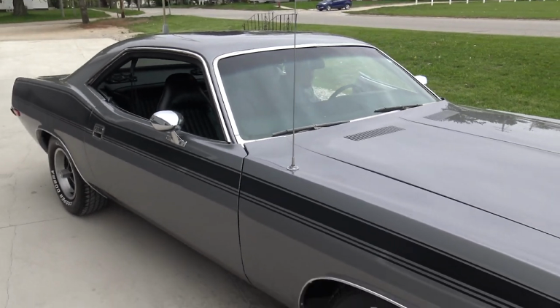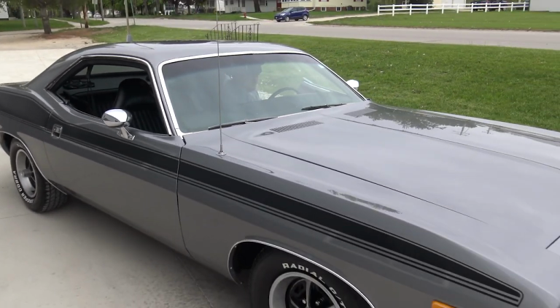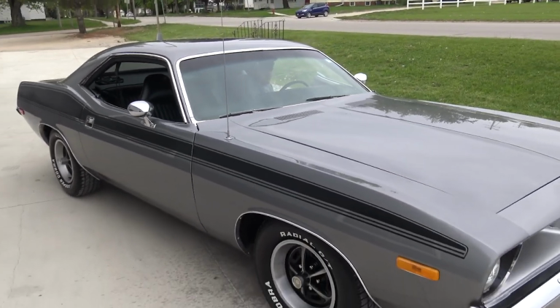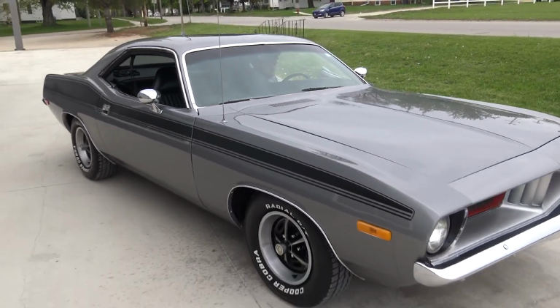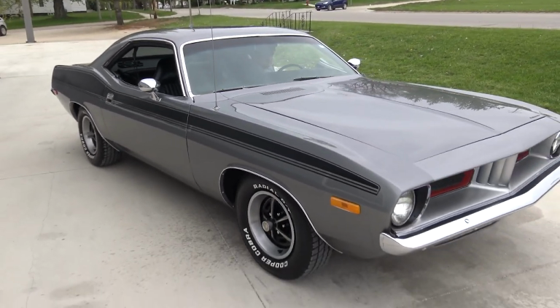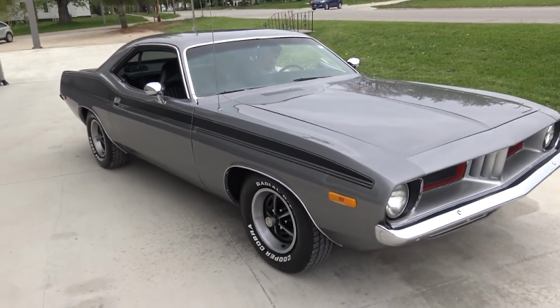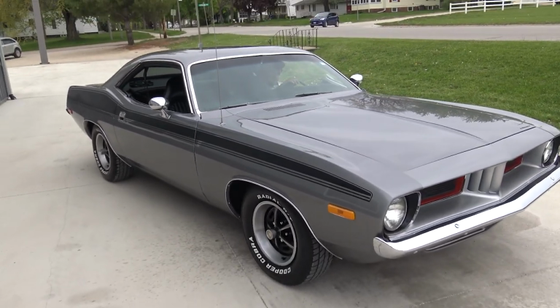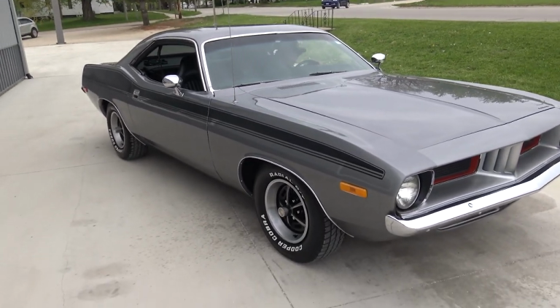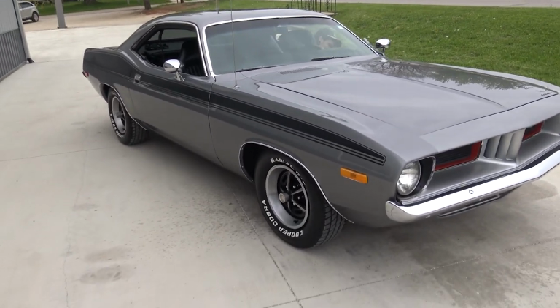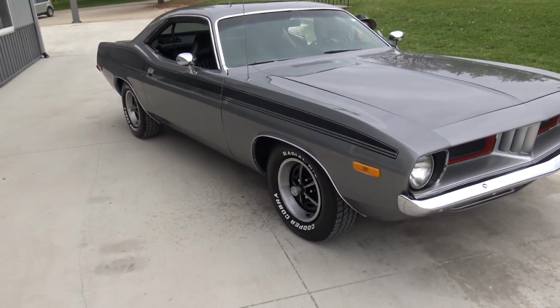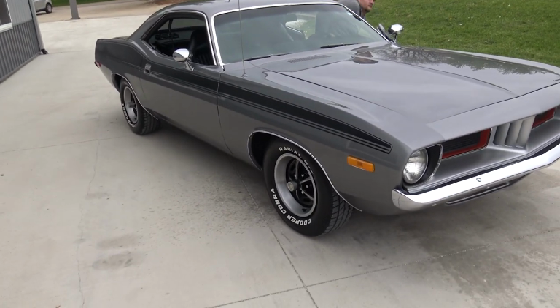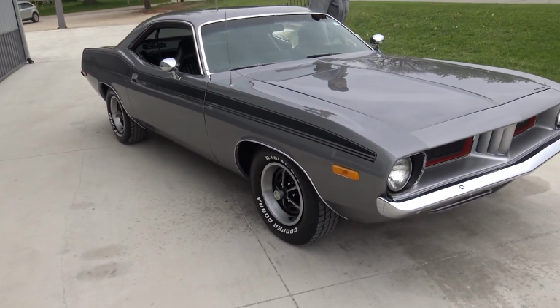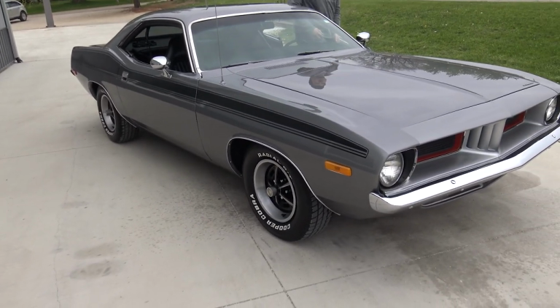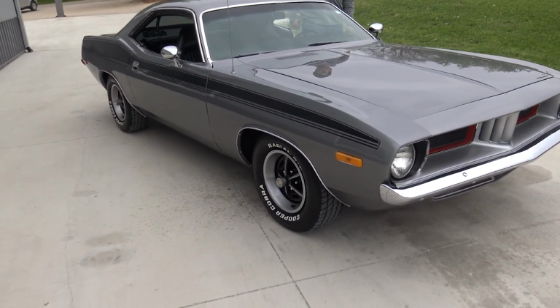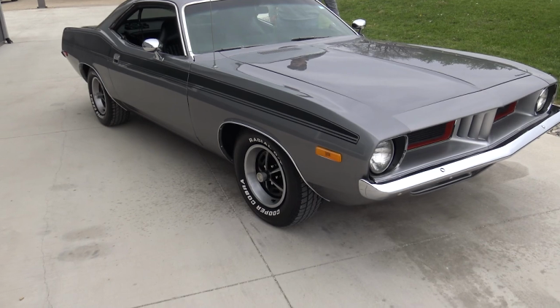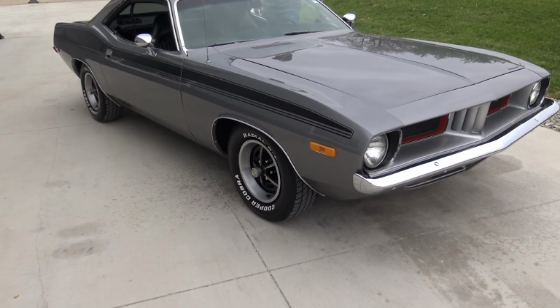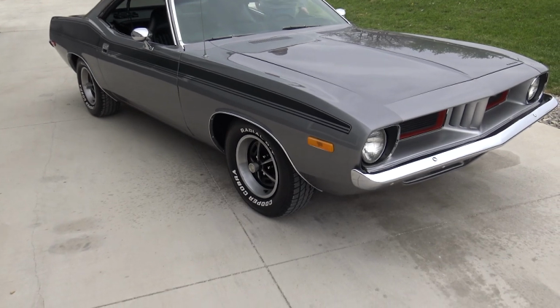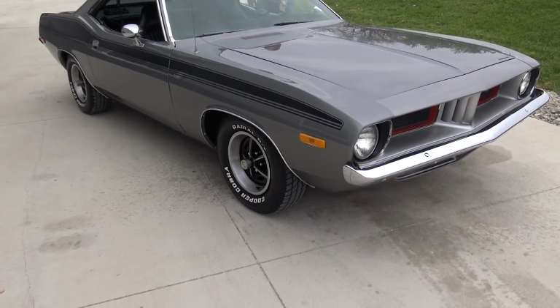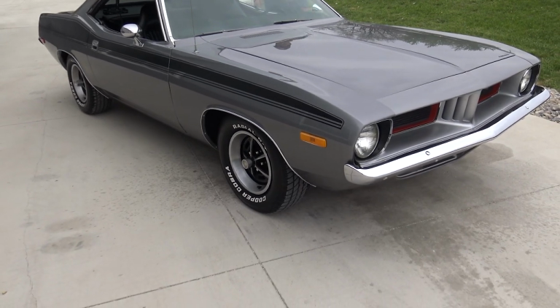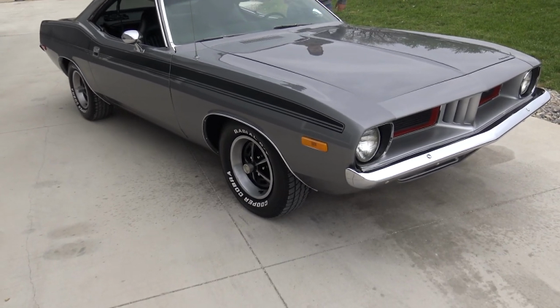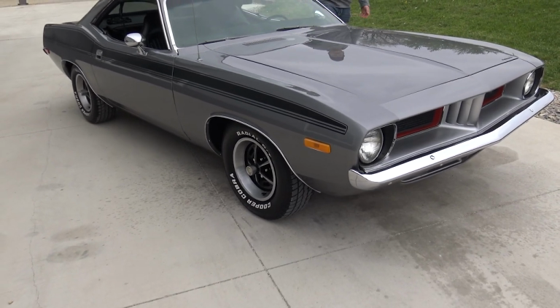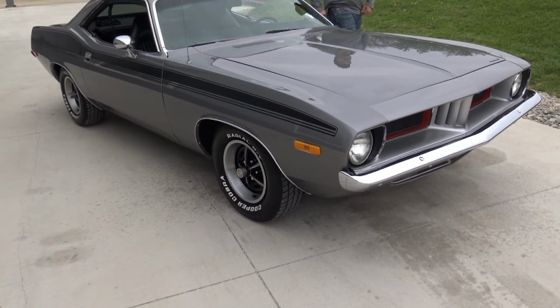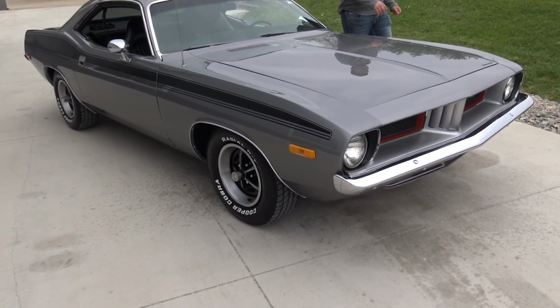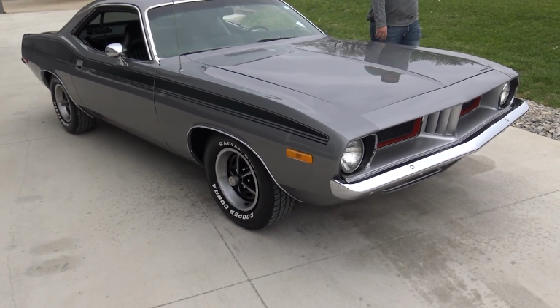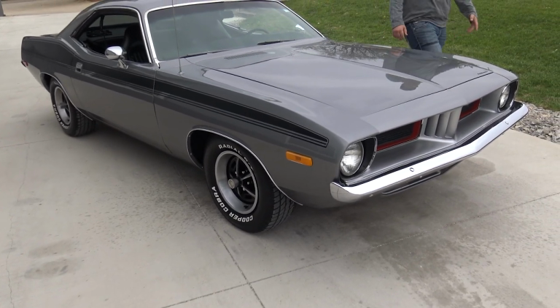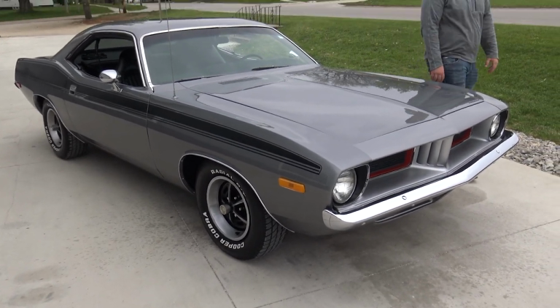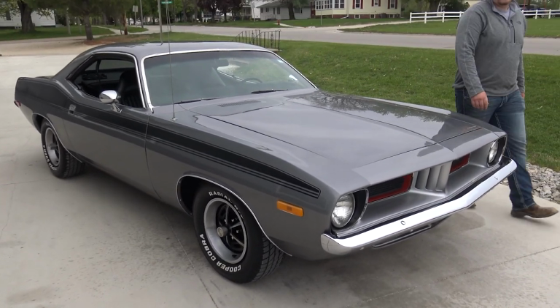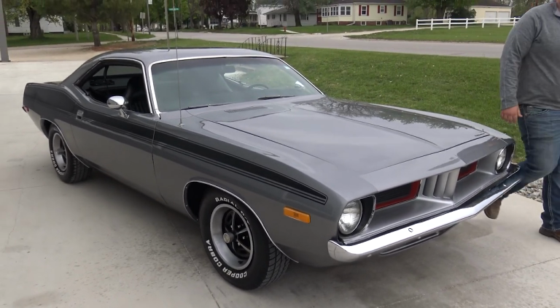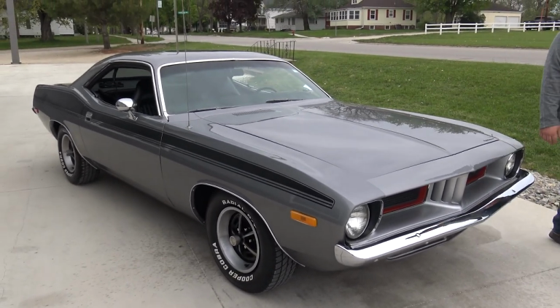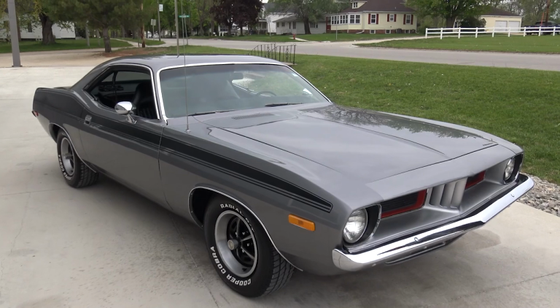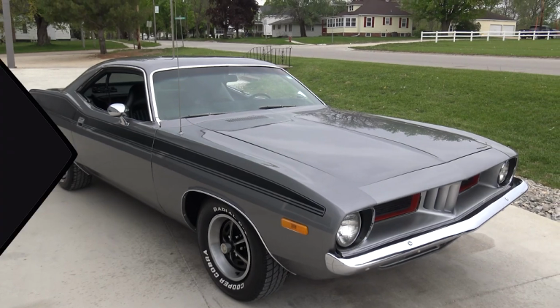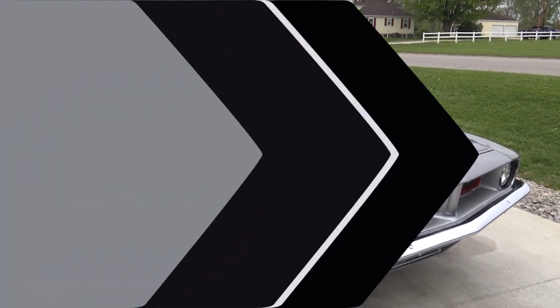What do you think of the color combo on this dark gray with the black interior, black stripes, and raised white letters? Everything just goes perfectly together. It's kind of subtle and classy.